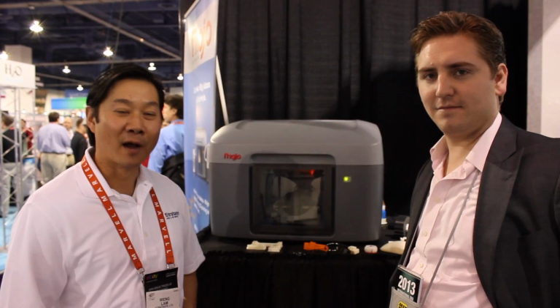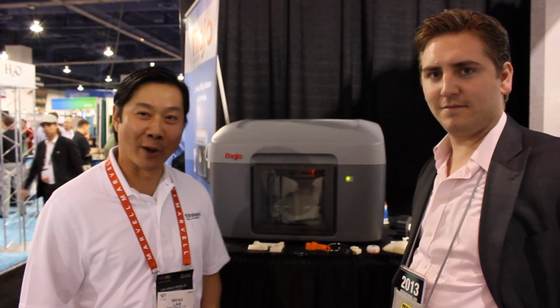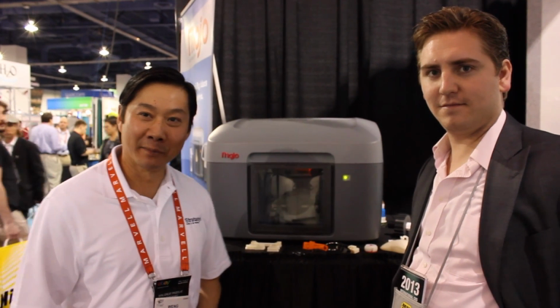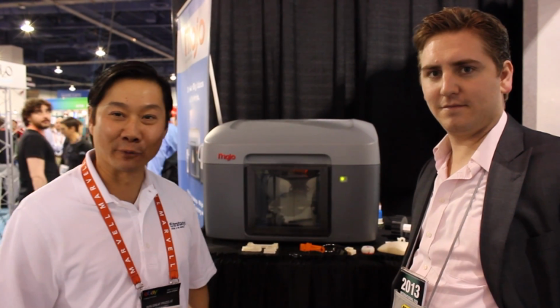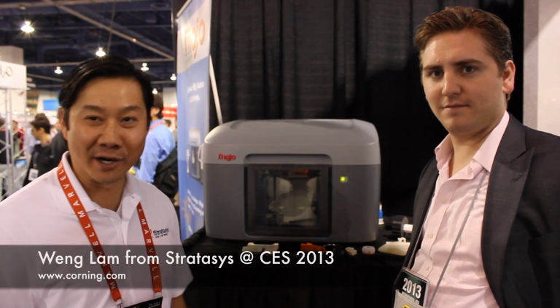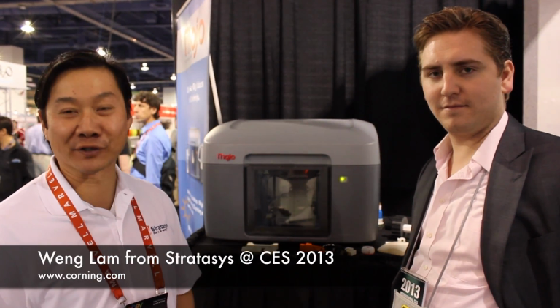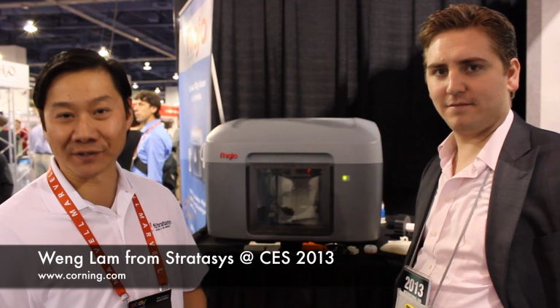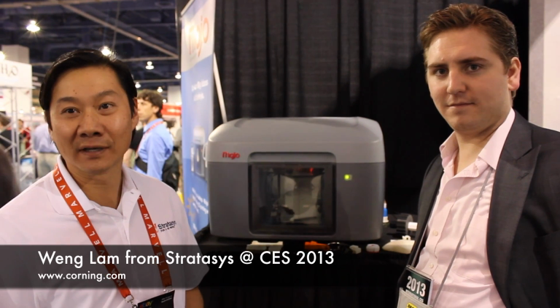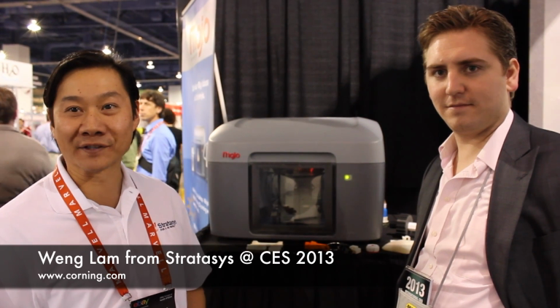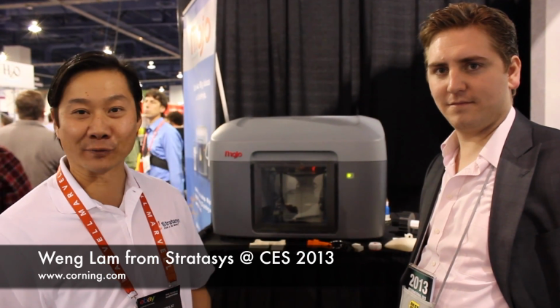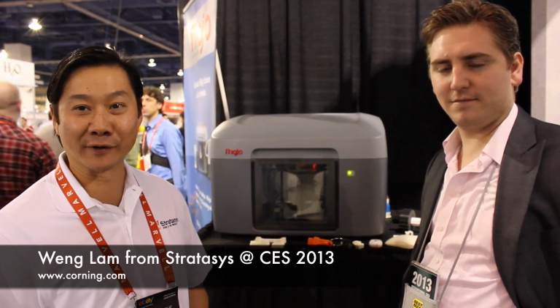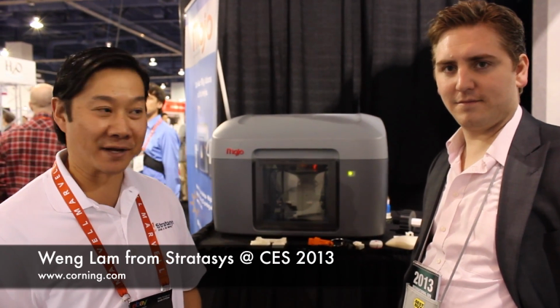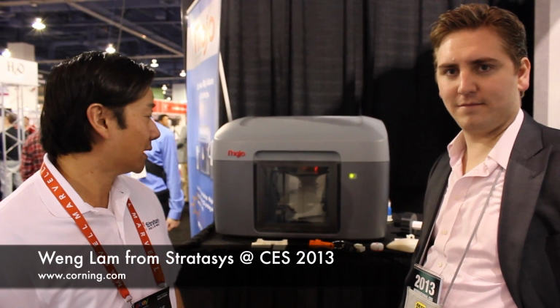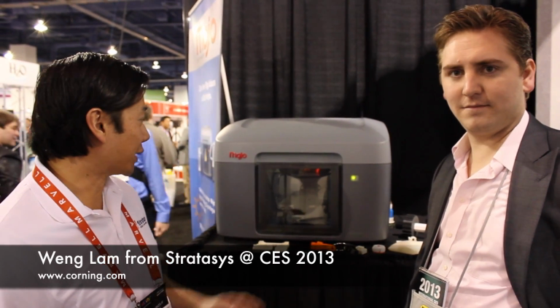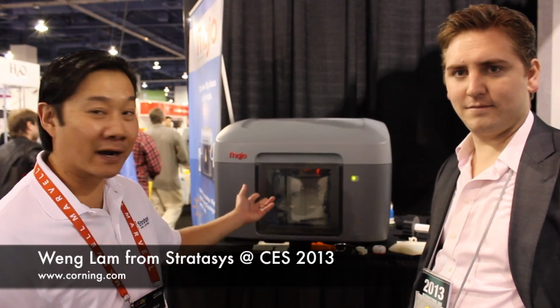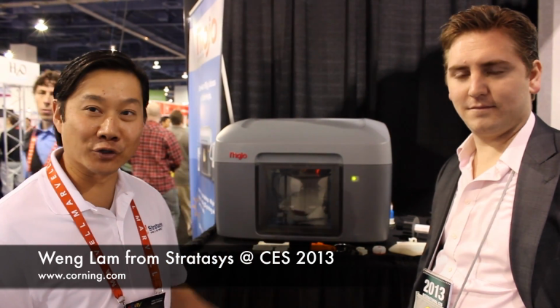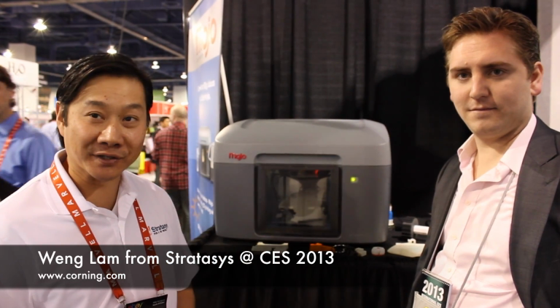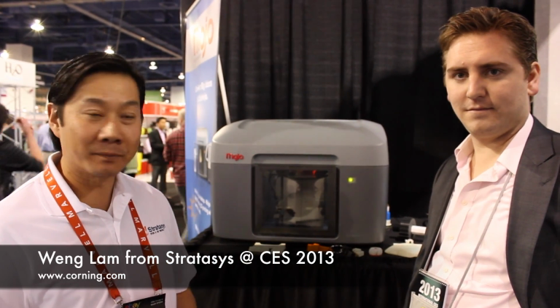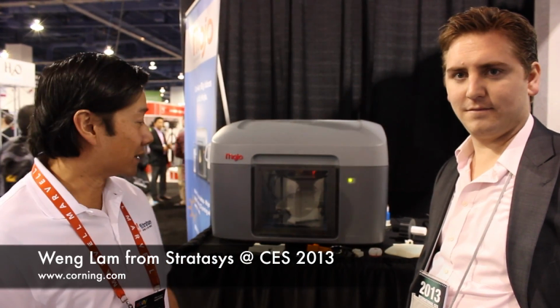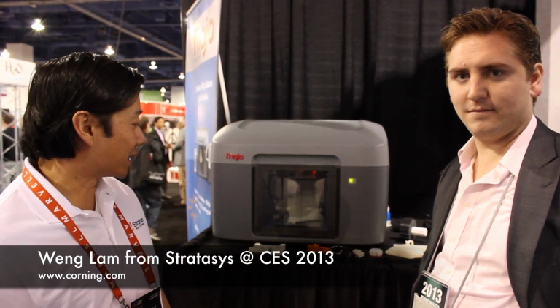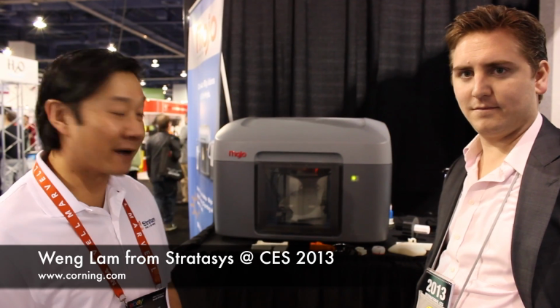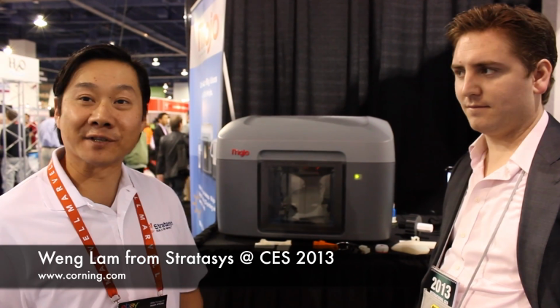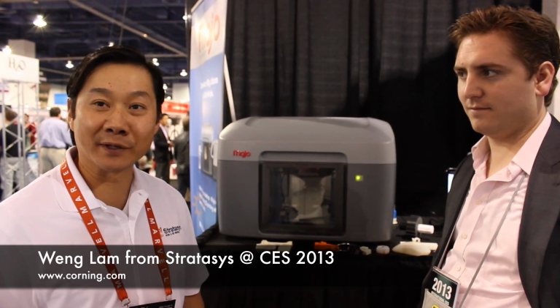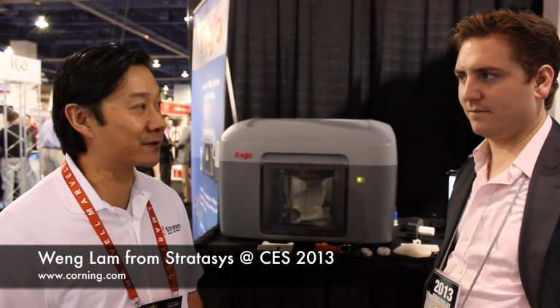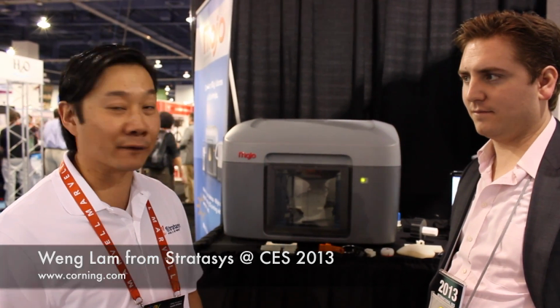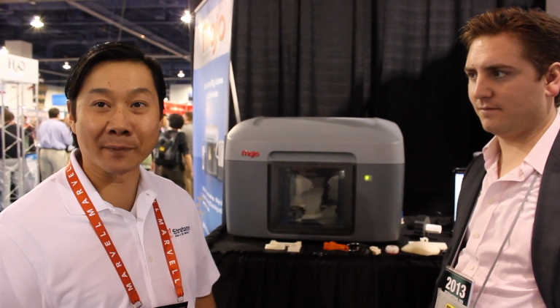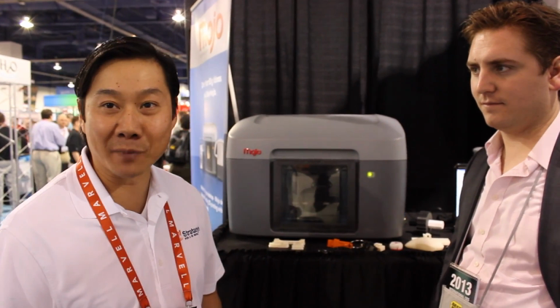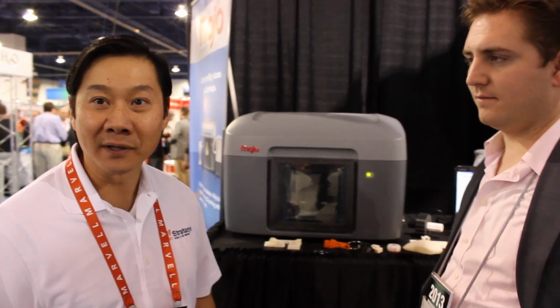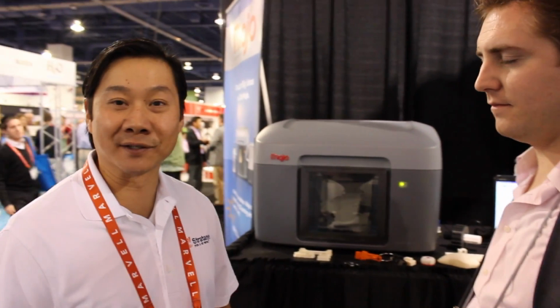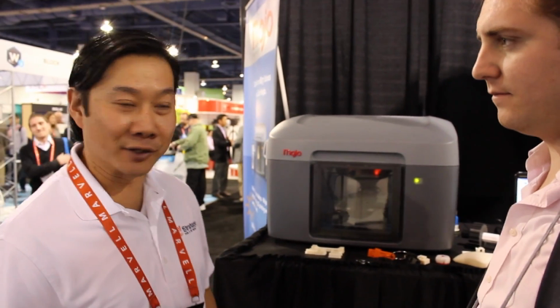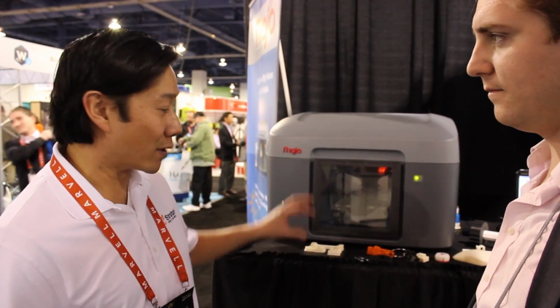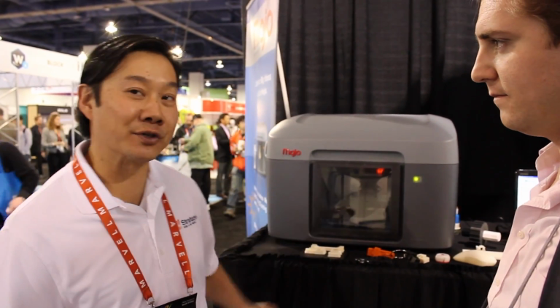Hi, I'm Wang Lam, and I'm the Regional Manager for Stratasys for the Southwest Region of the United States. Here we have the Mojo printing system. This is a FDM system, and FDM stands for Fused Deposition Modeling. That's the technology that runs this machine.